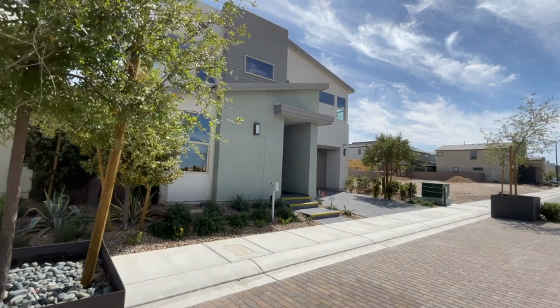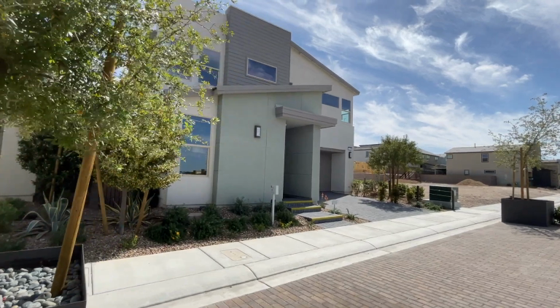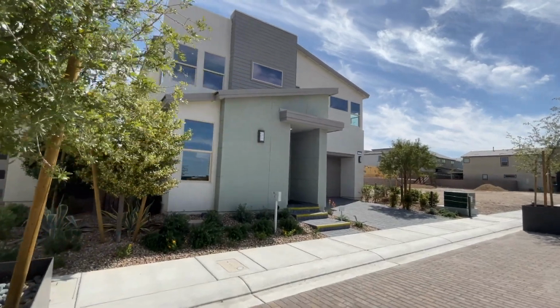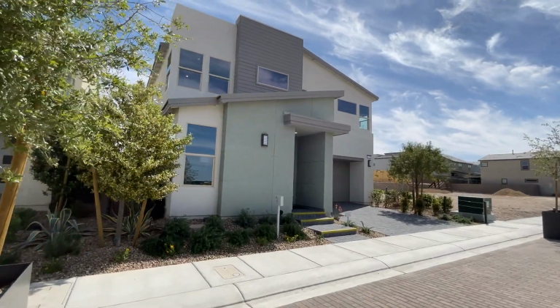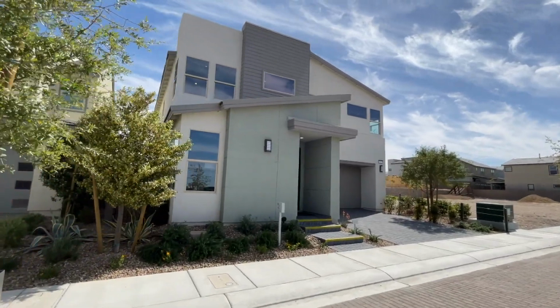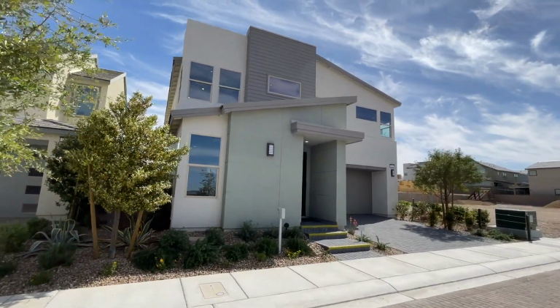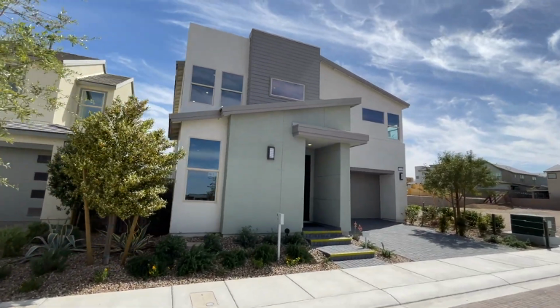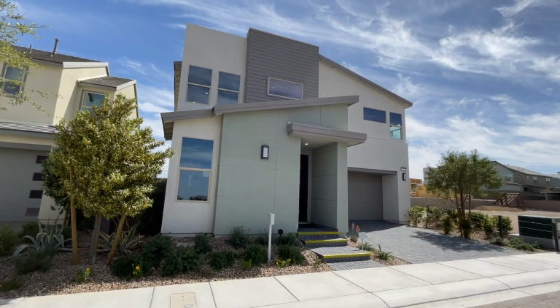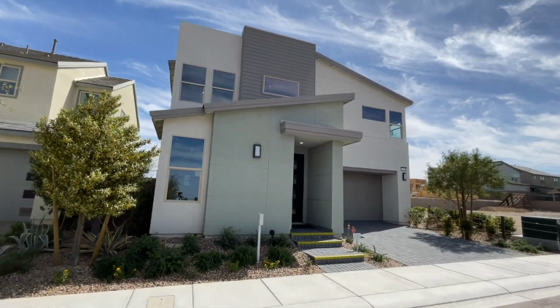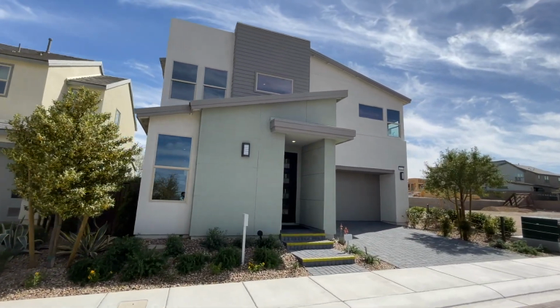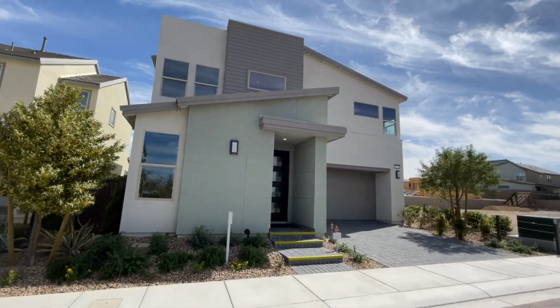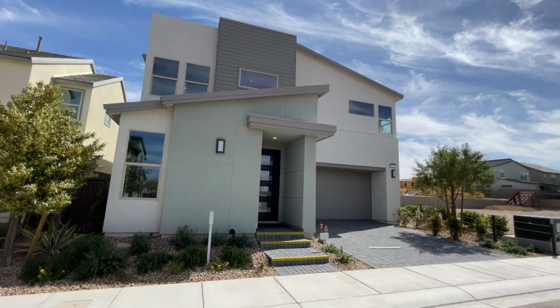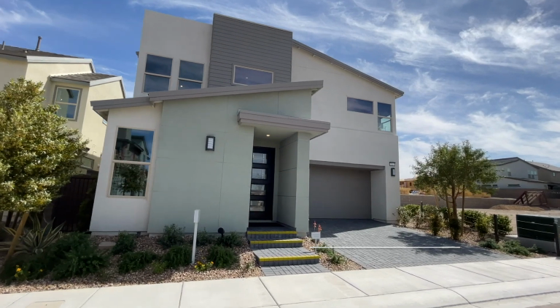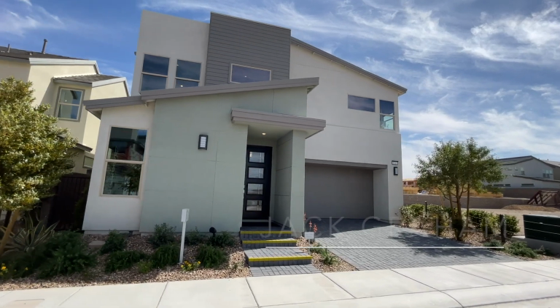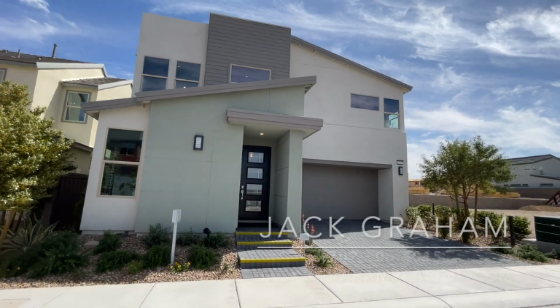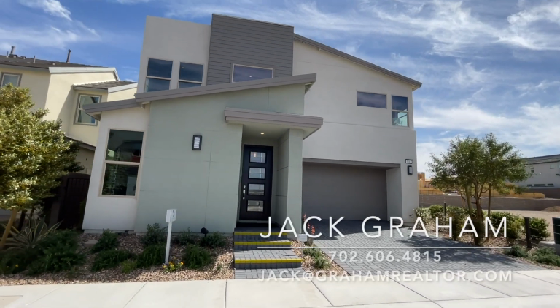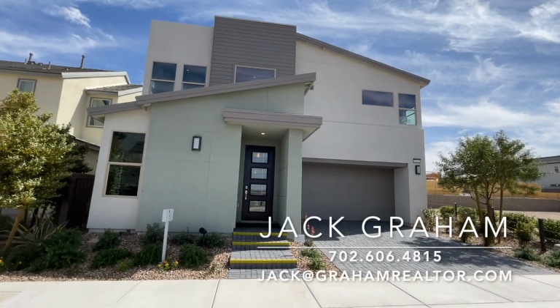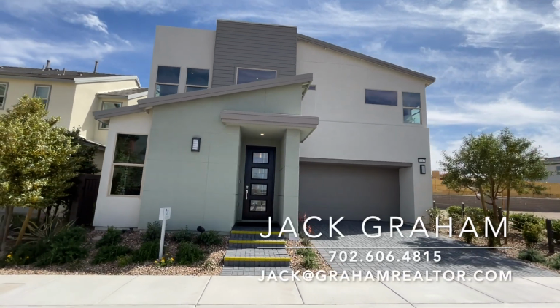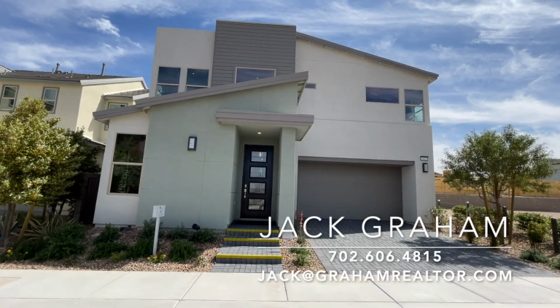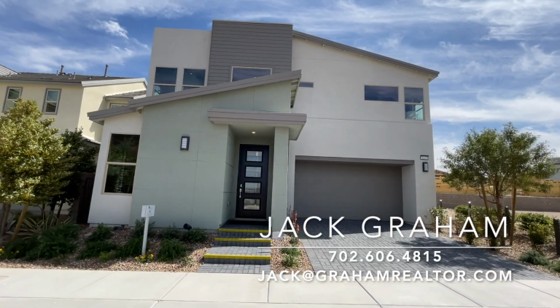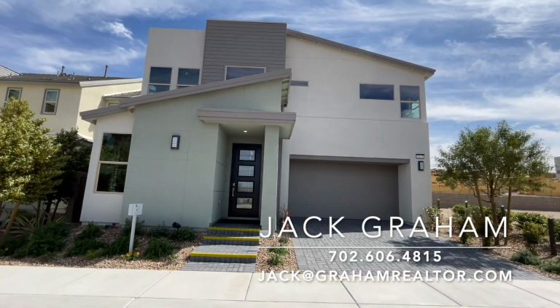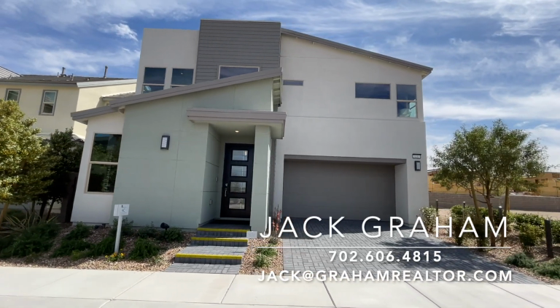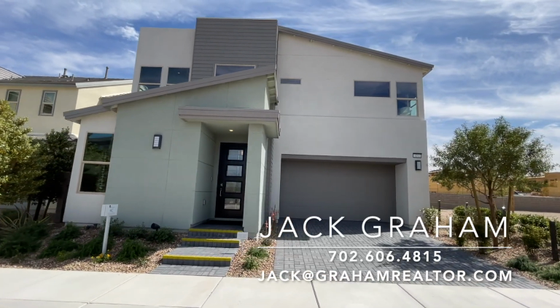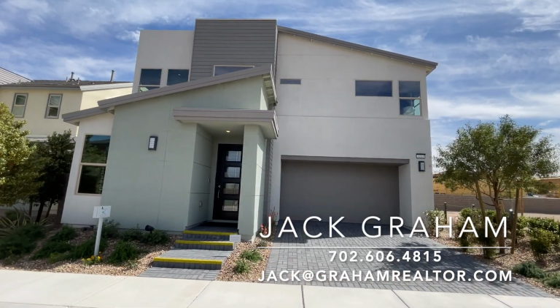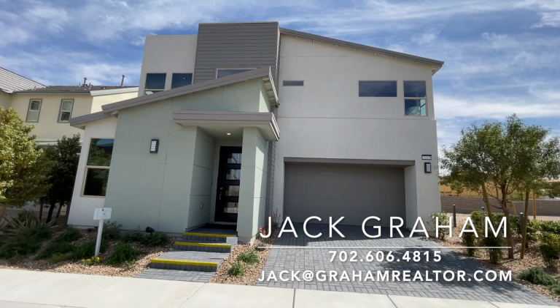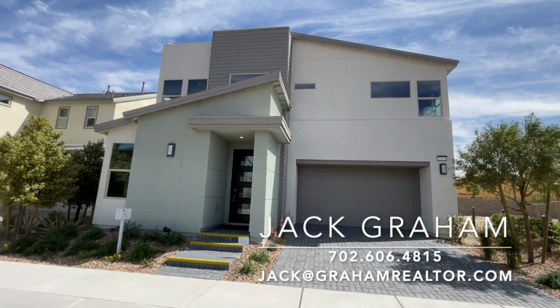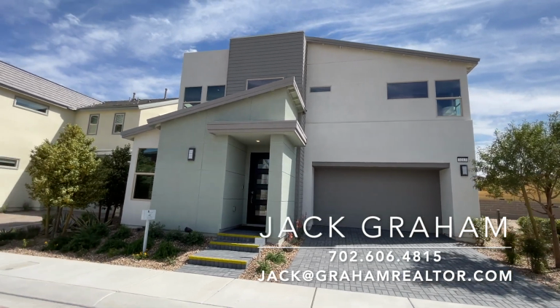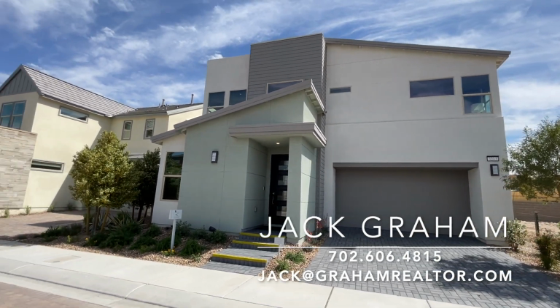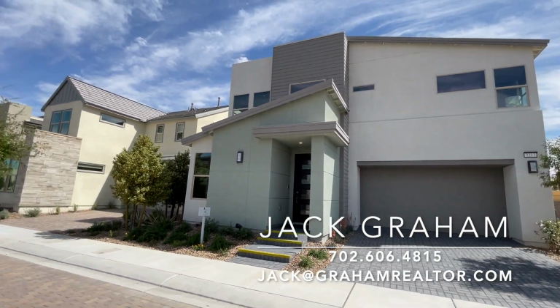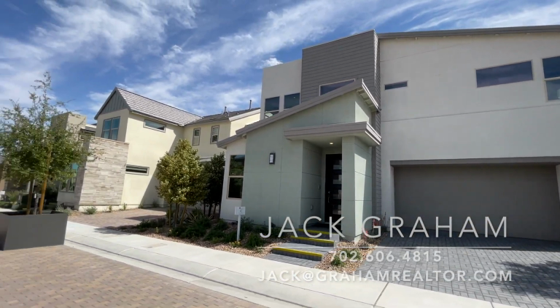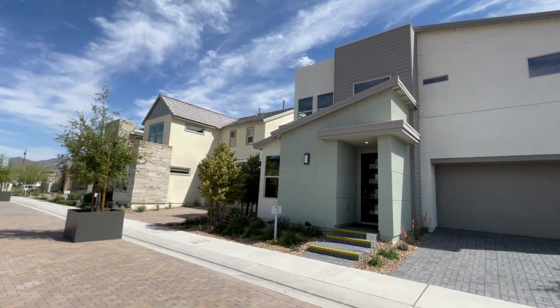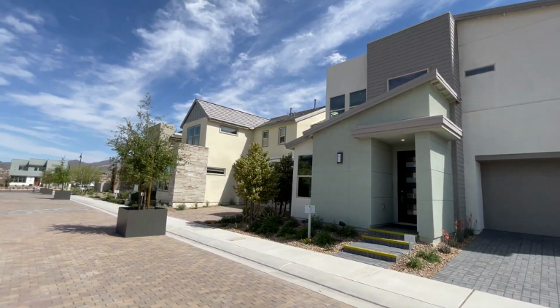Hello ladies and gentlemen, welcome to another home video tour. My name is Jack Graham with Simply Vegas, and today we're going to tour this model in front of us, which is Plan 4, built by TriPoint Homes. We are in Inspirada.